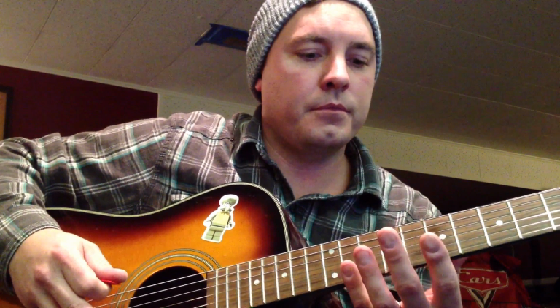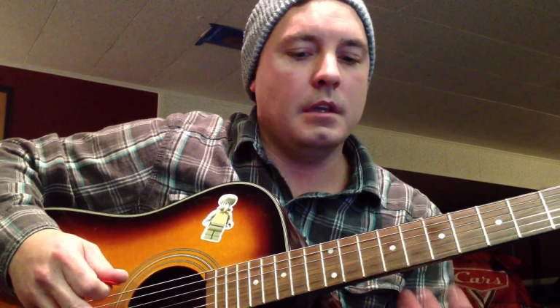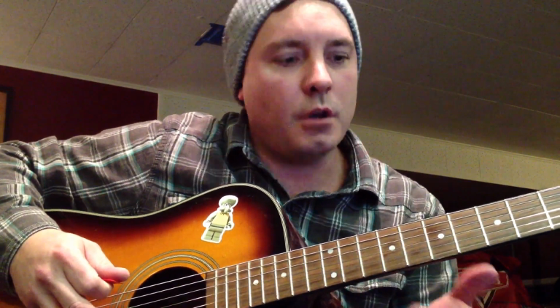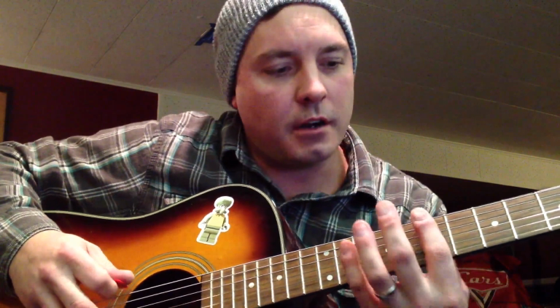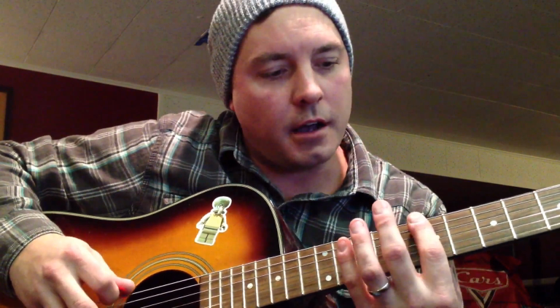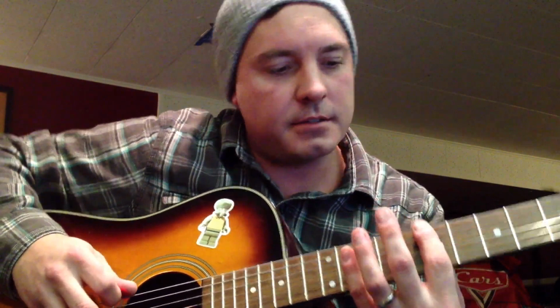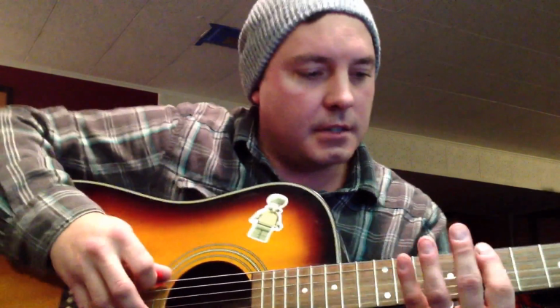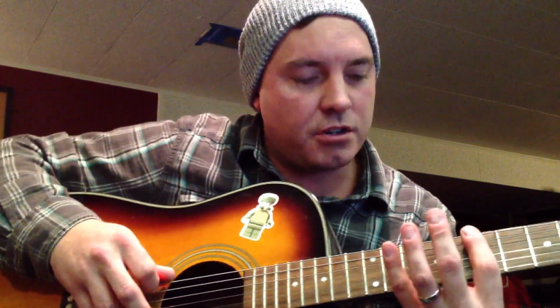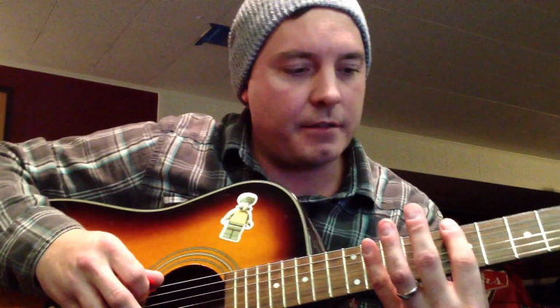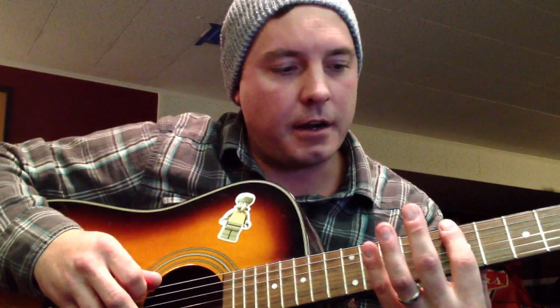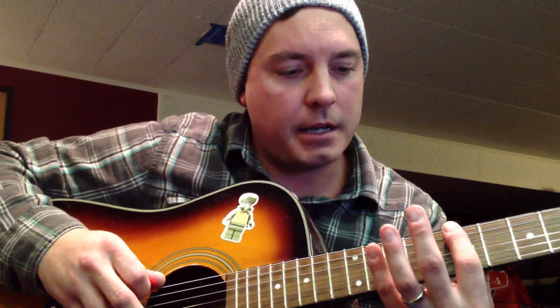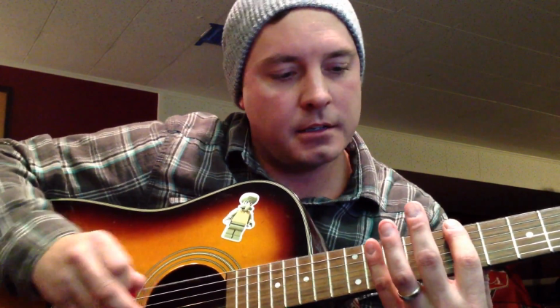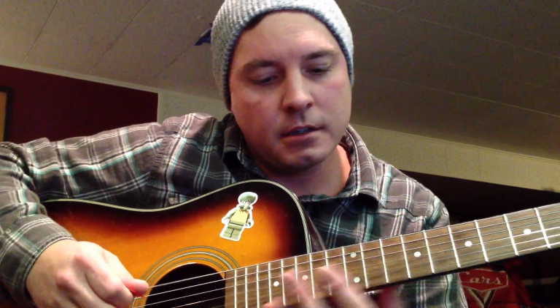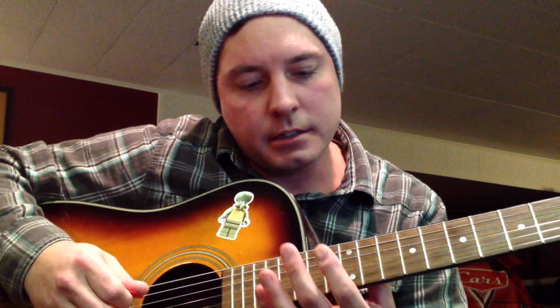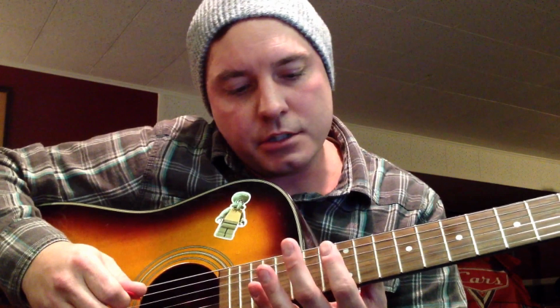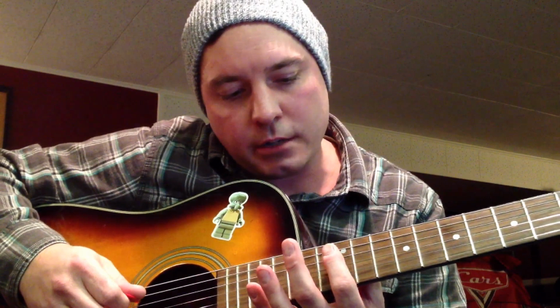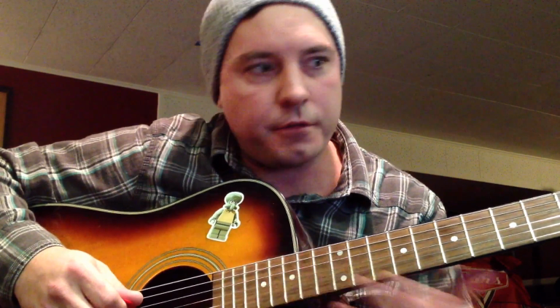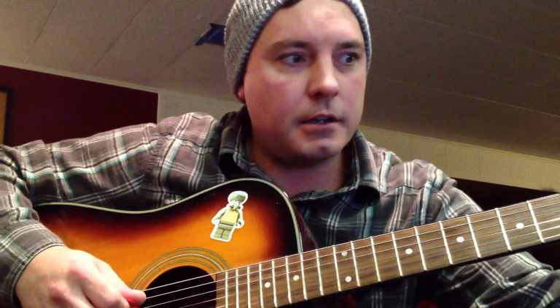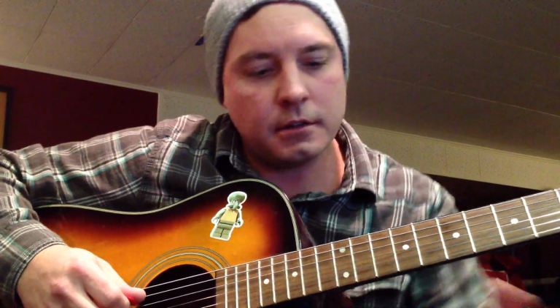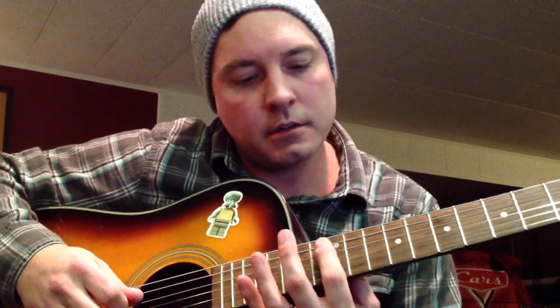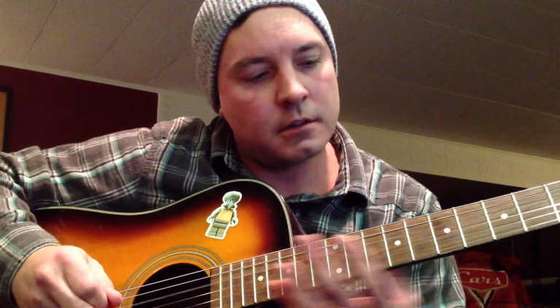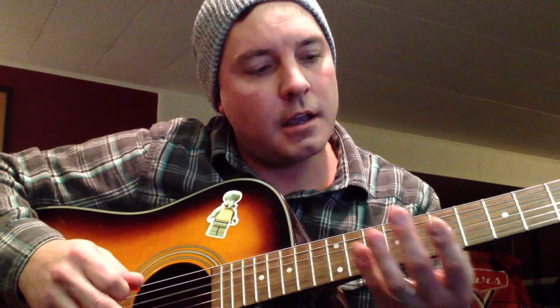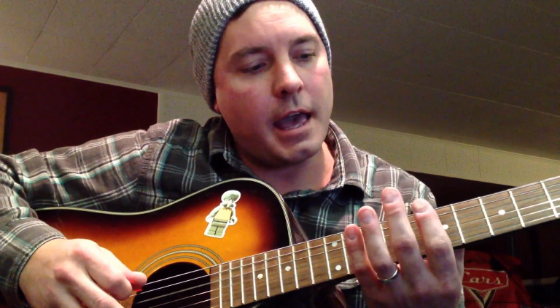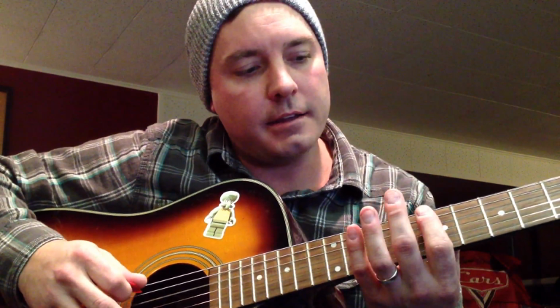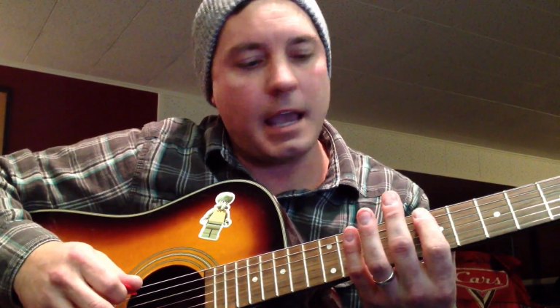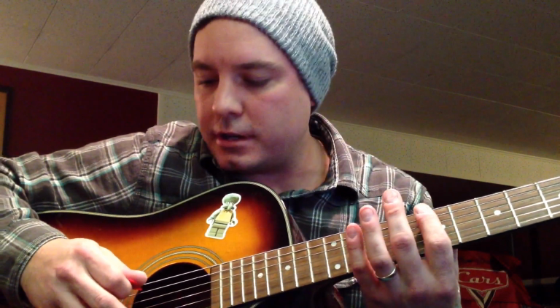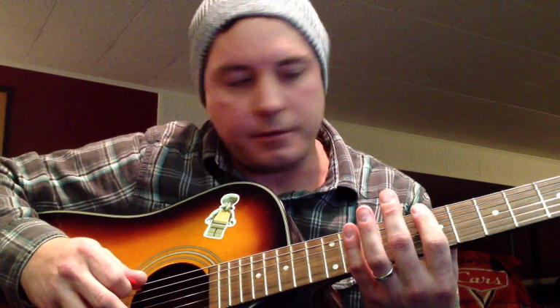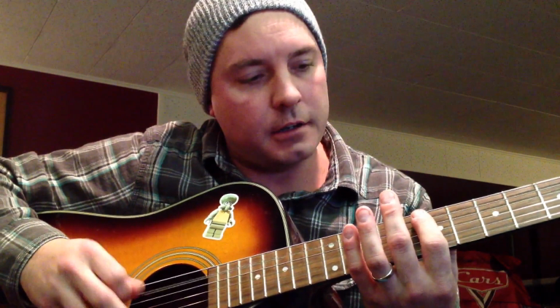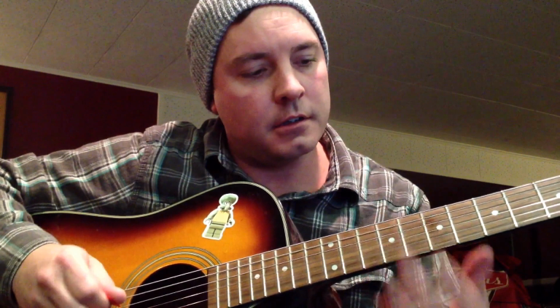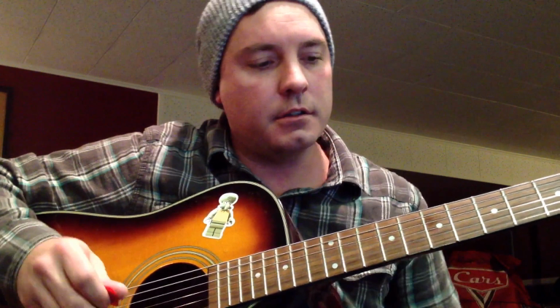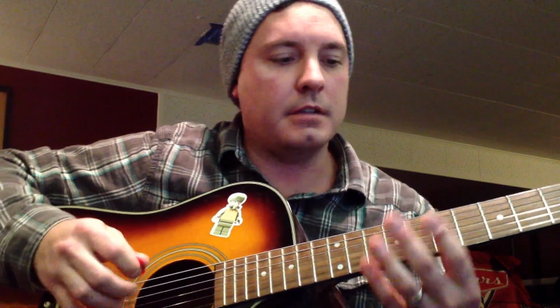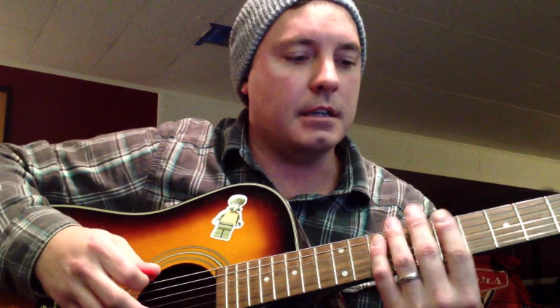Those notes are E string 7th fret harmonic, D string 12th fret, and A string 7th fret. So it sounds like this.